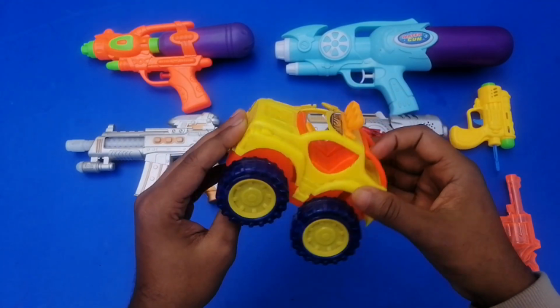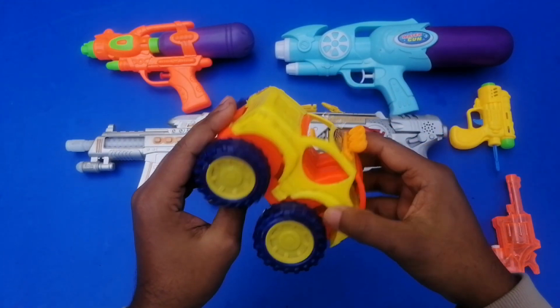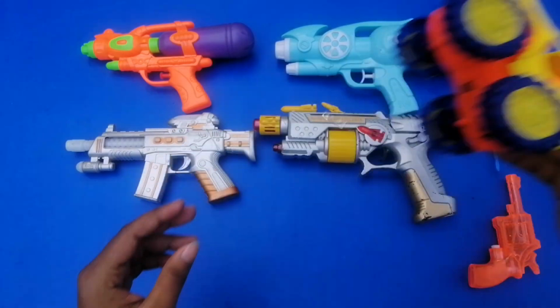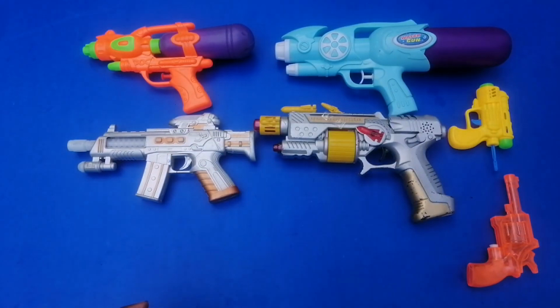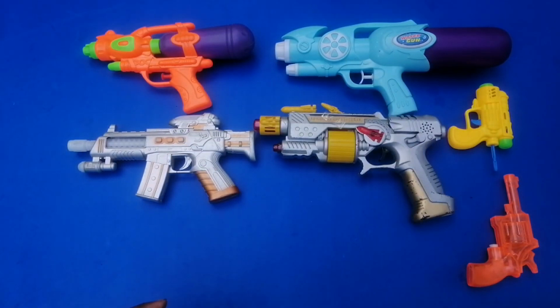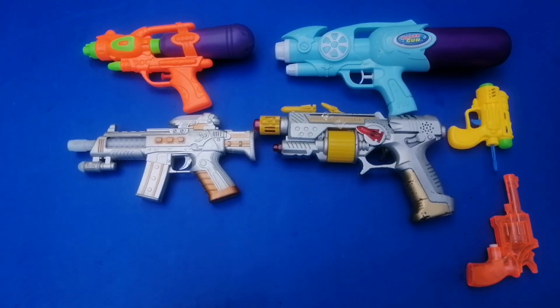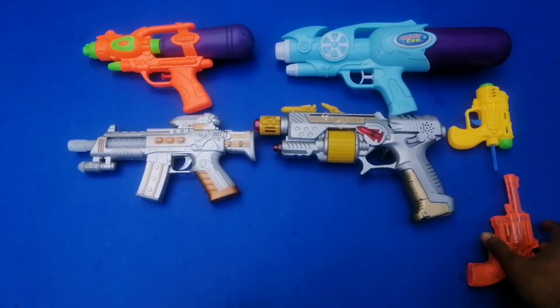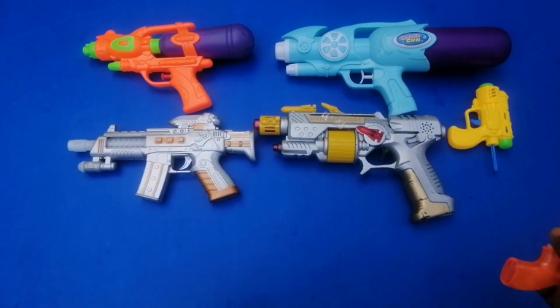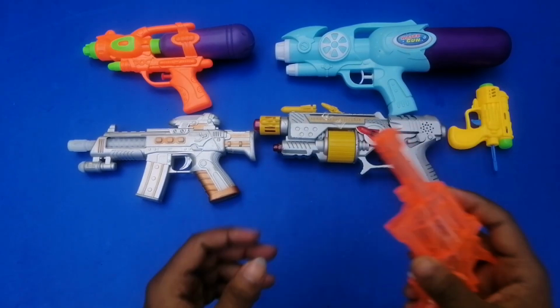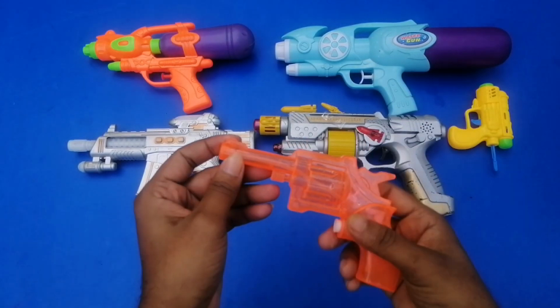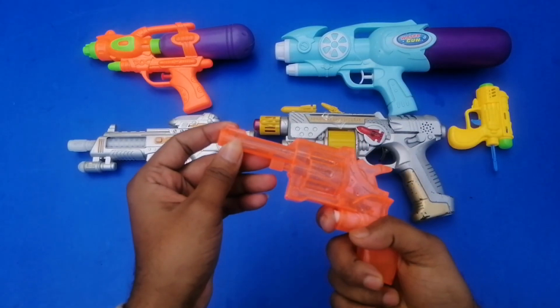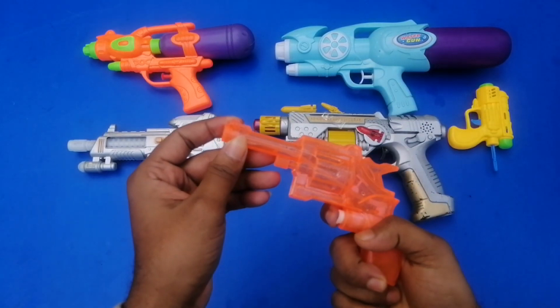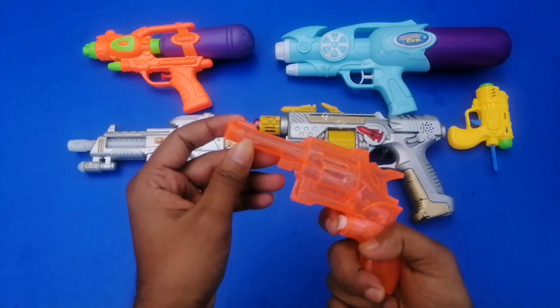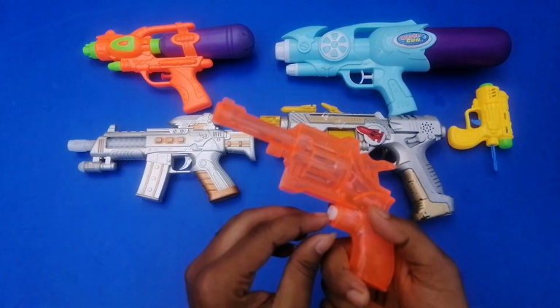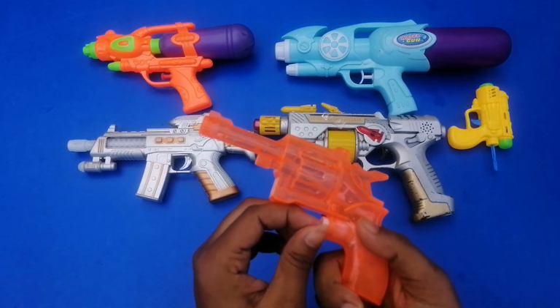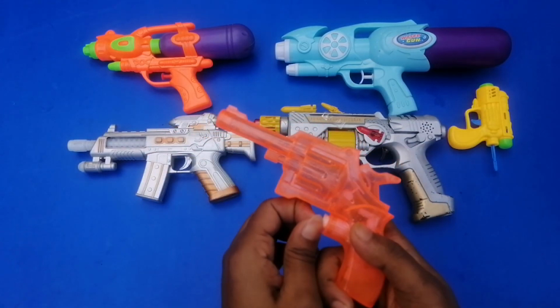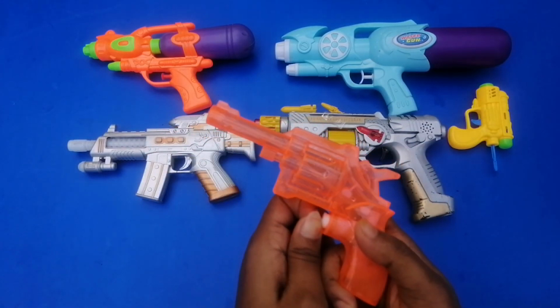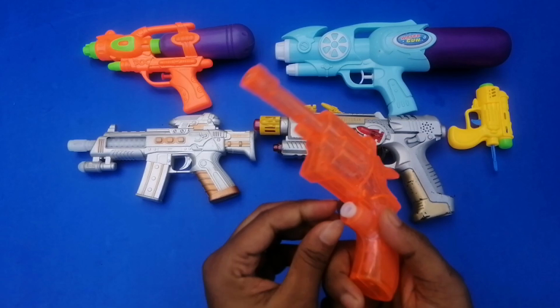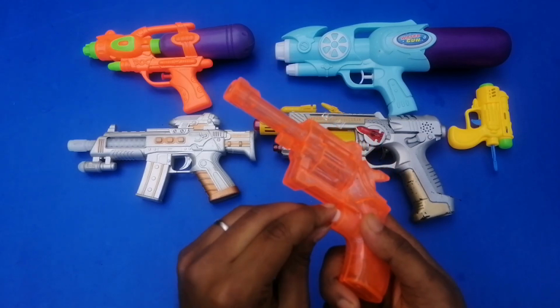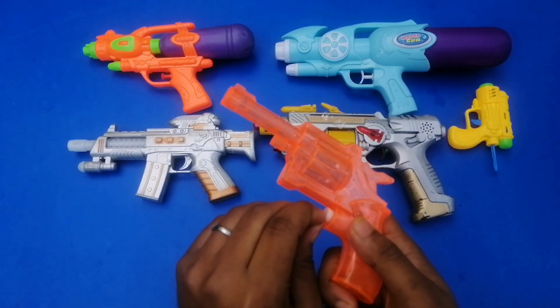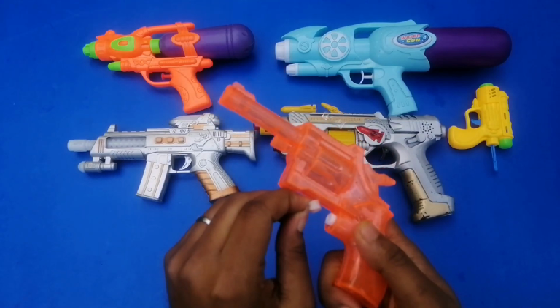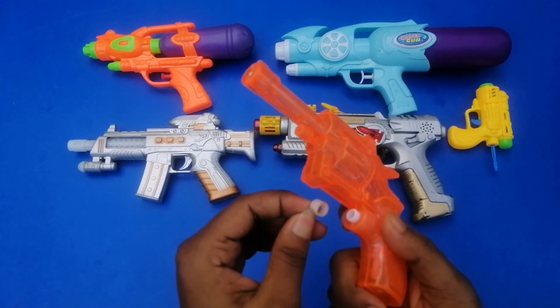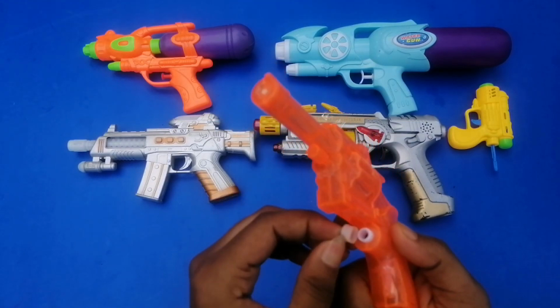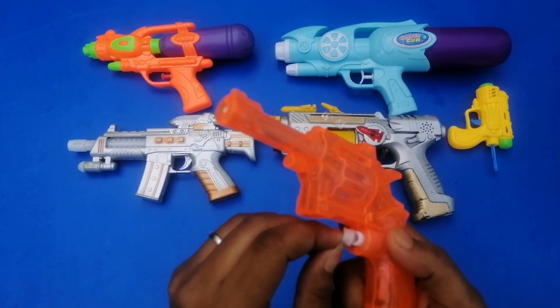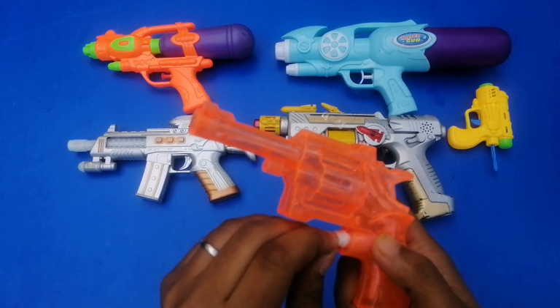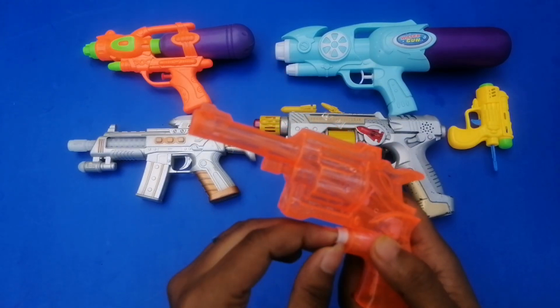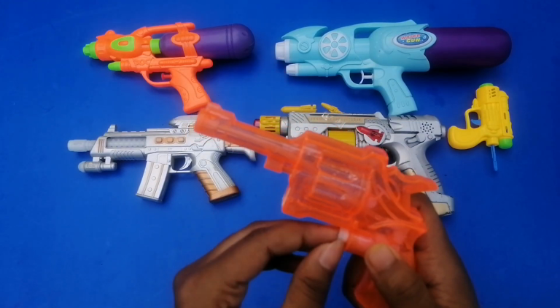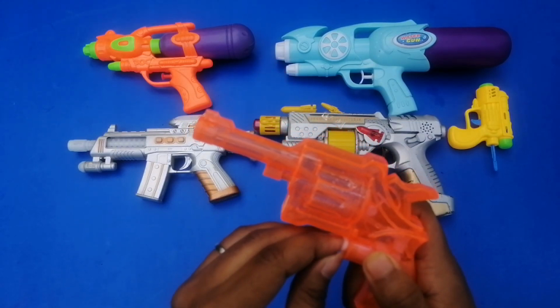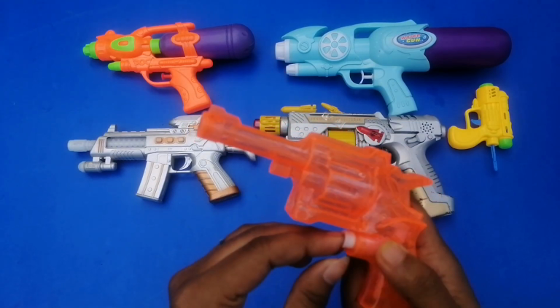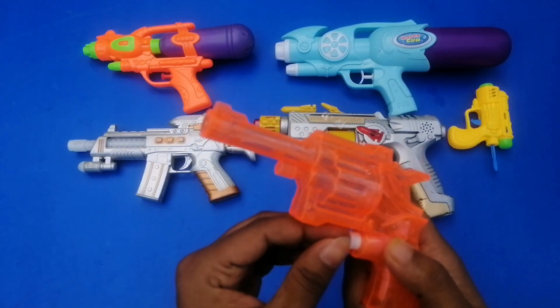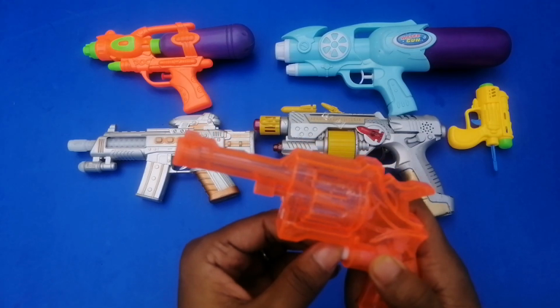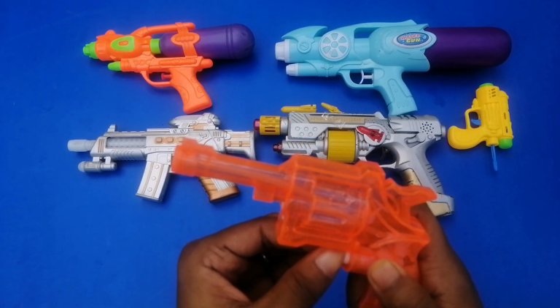And next I'm going to show you a rebel bar — beautiful and colorful rebel bar! Yeah, orange color rebel bar. Wow!